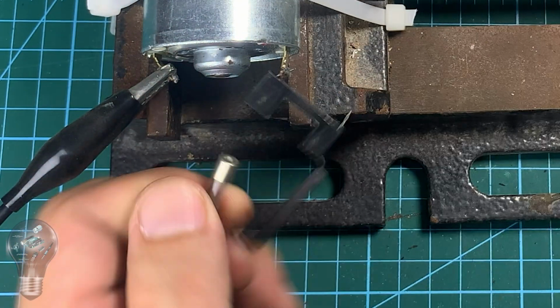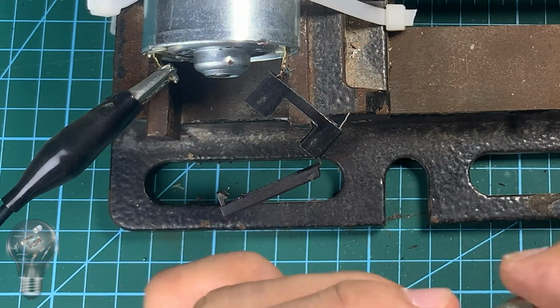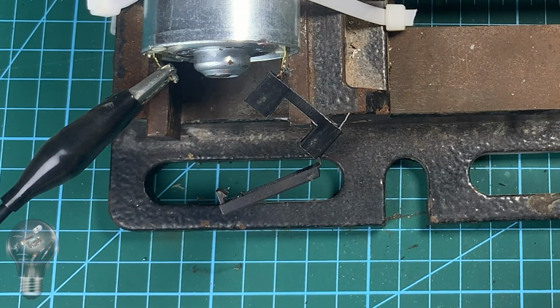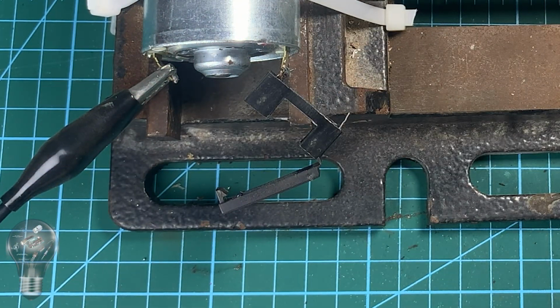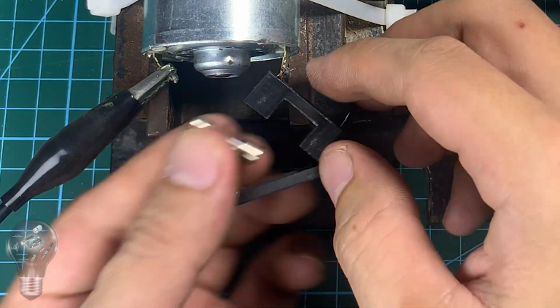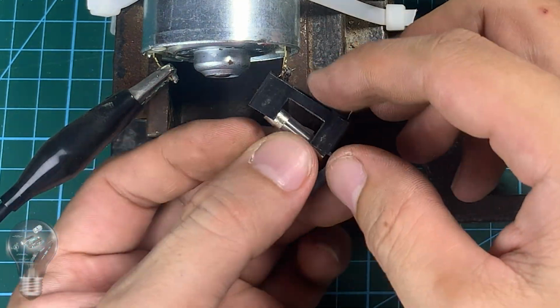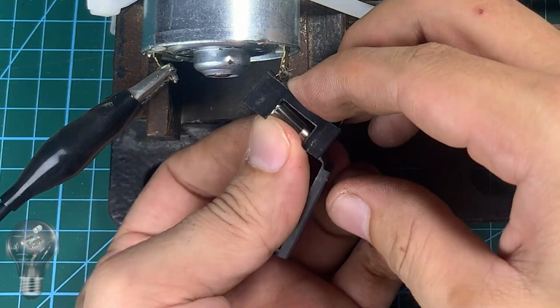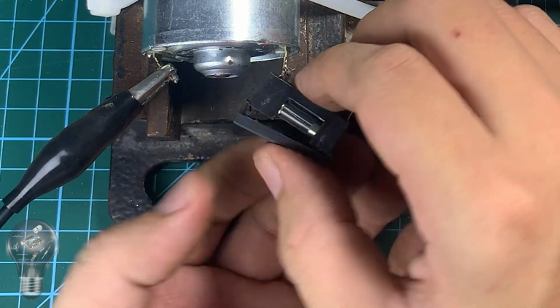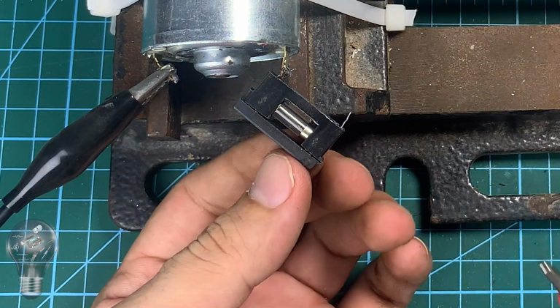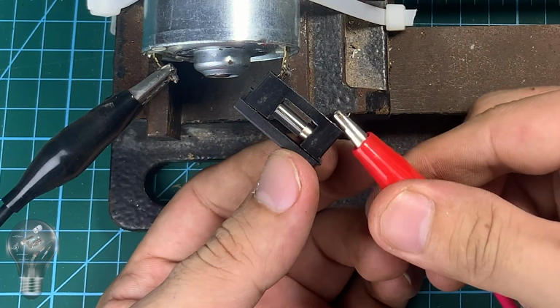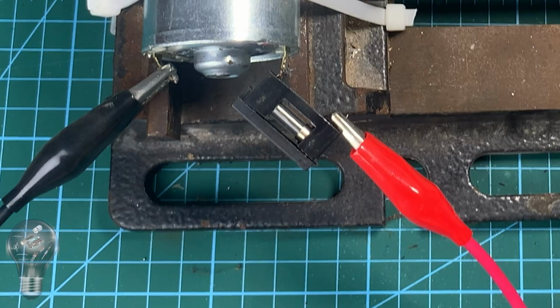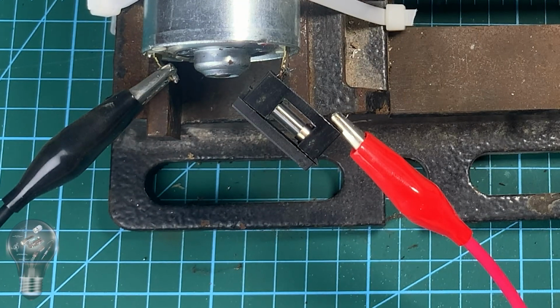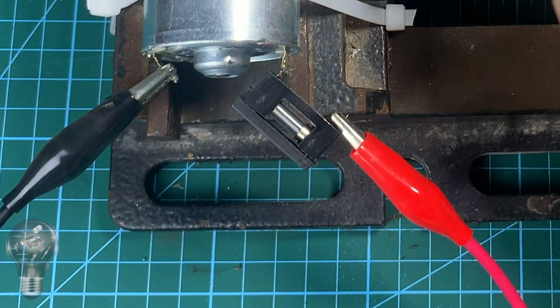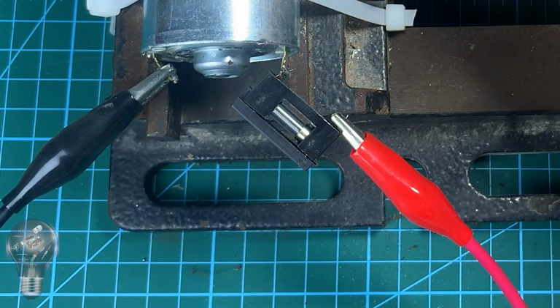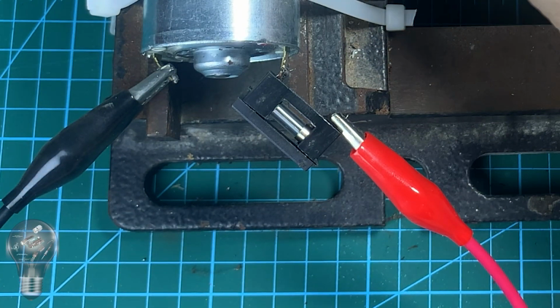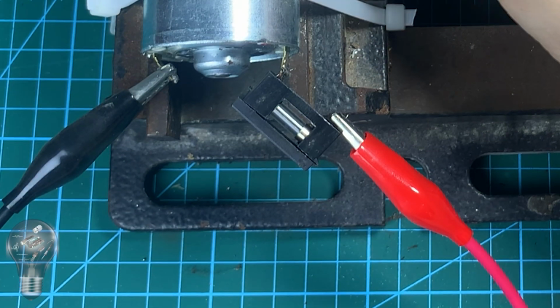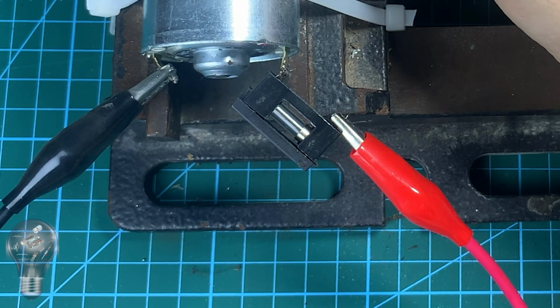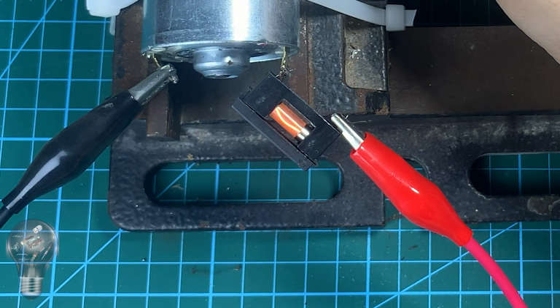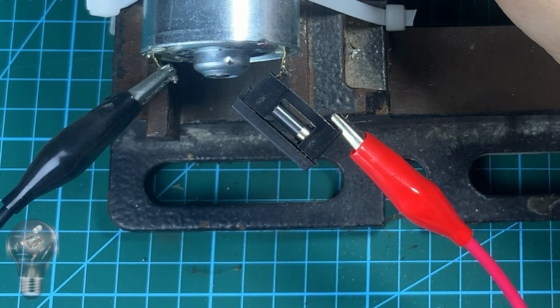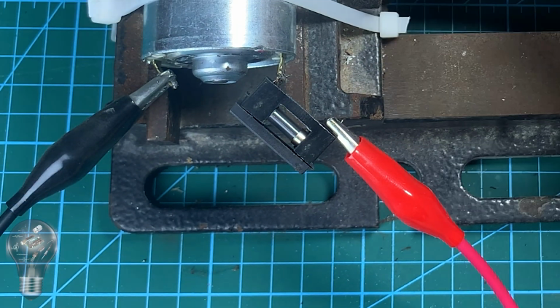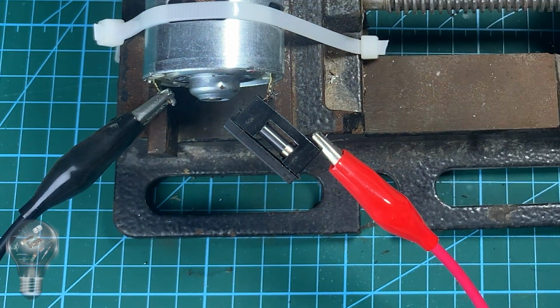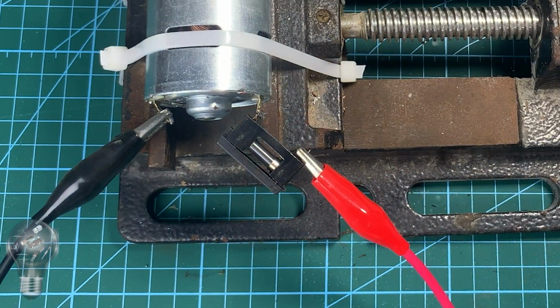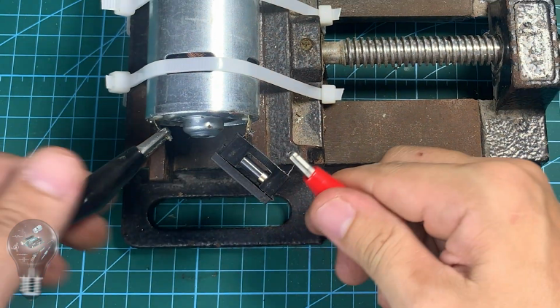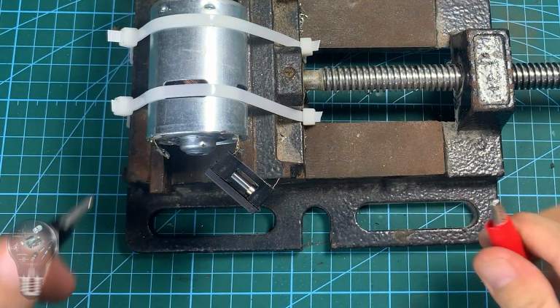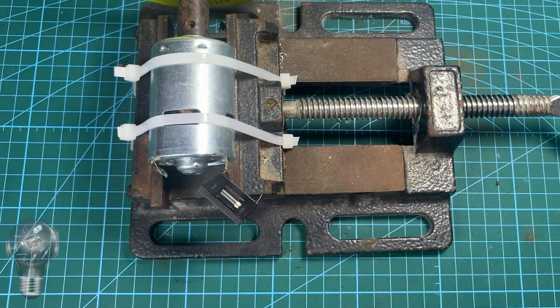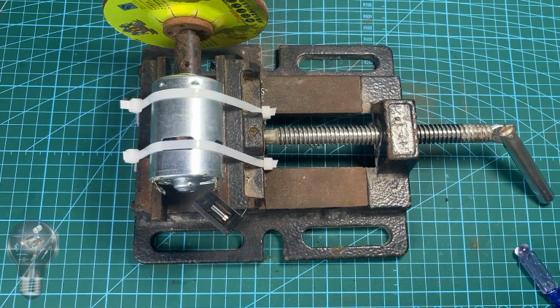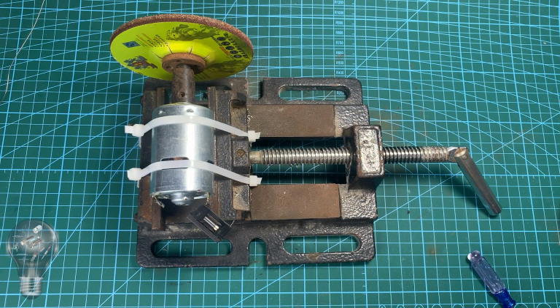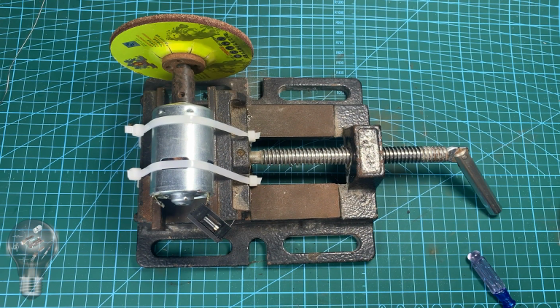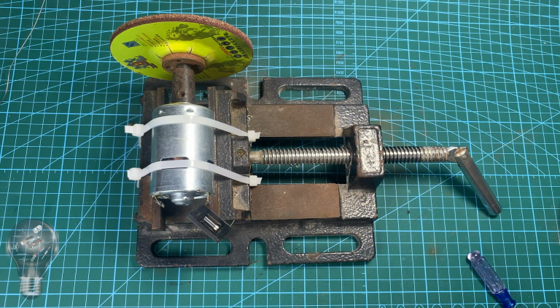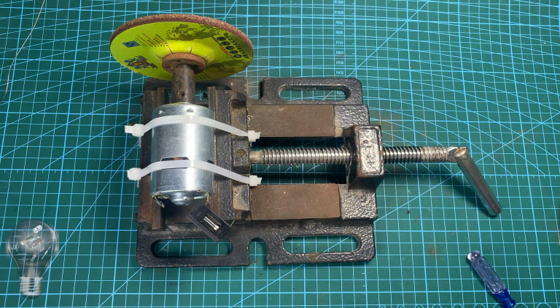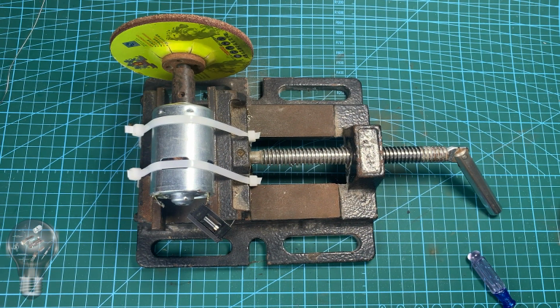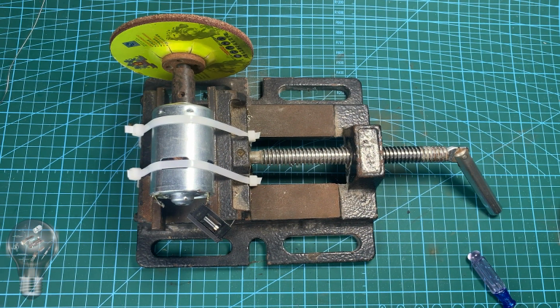Instead of sacrificing fuses all the time, I will use a simple circuit with a relay. If a short circuit happens, it will cut off automatically, and to restart, I only need to press a button. Very convenient! Let's build it together!